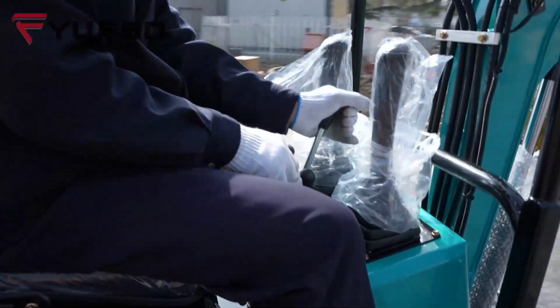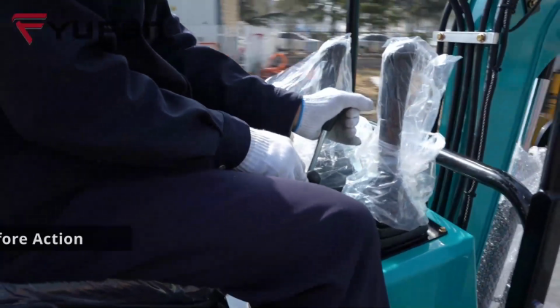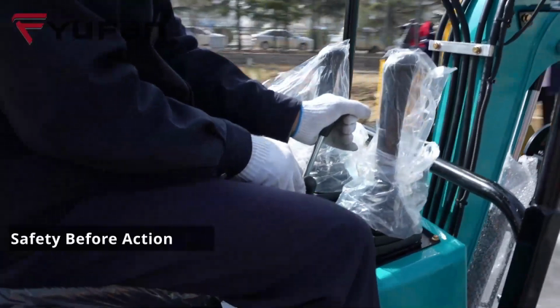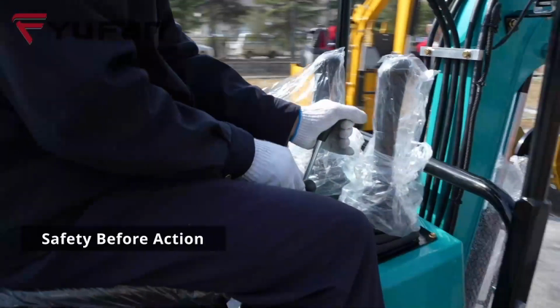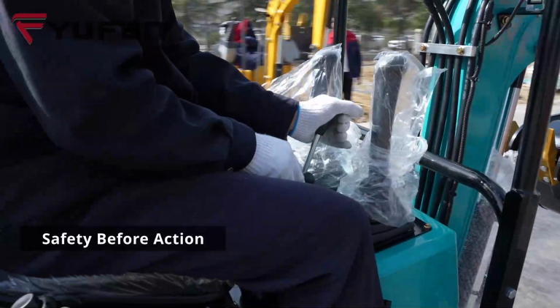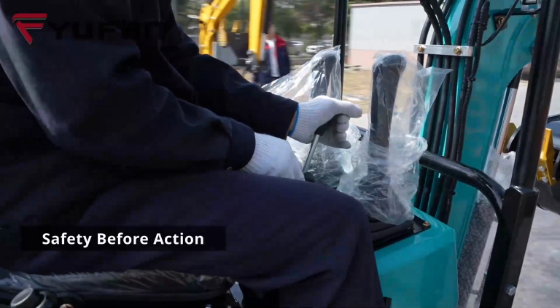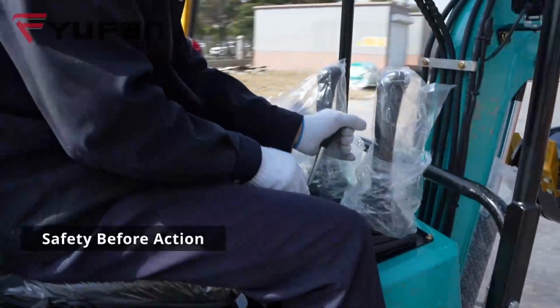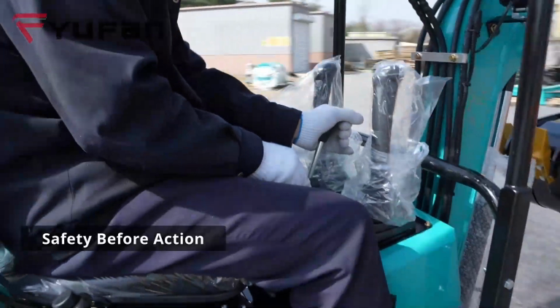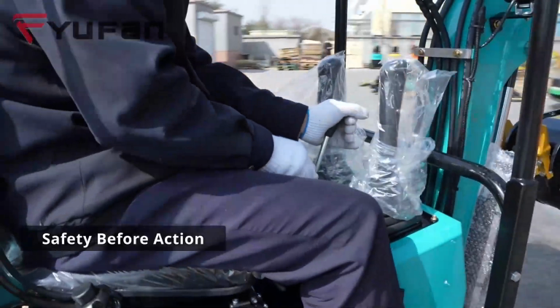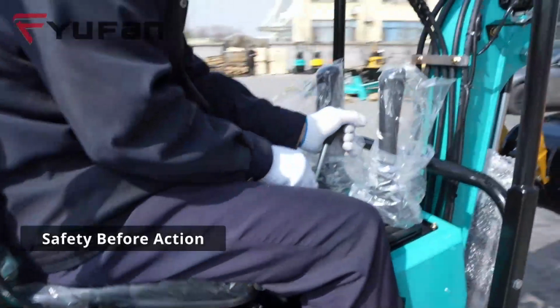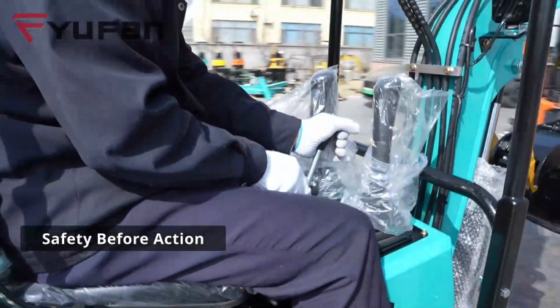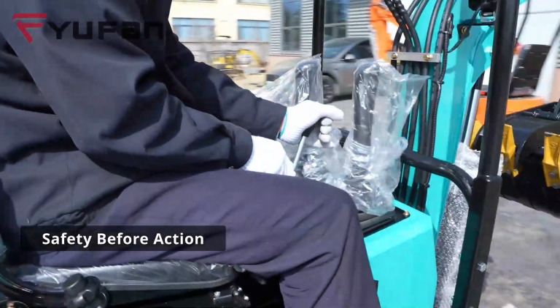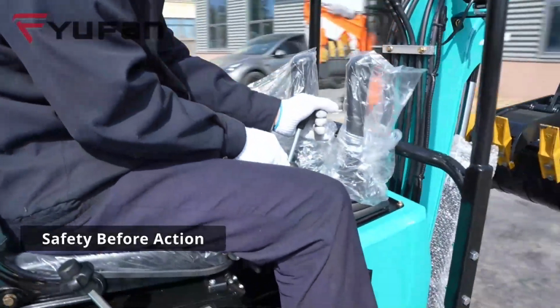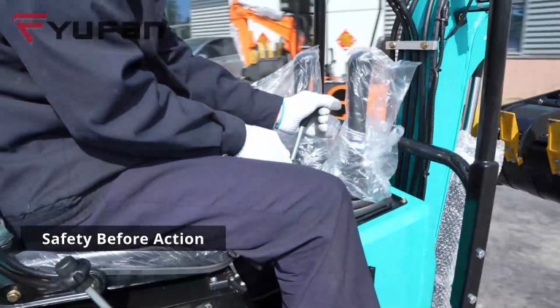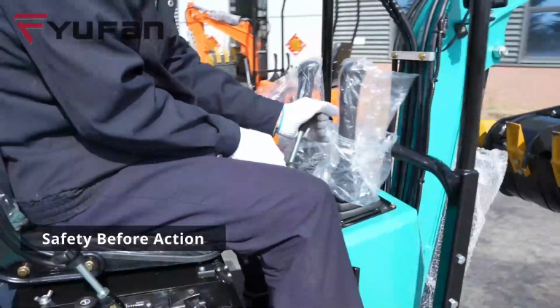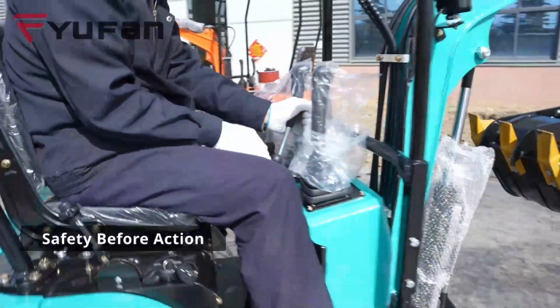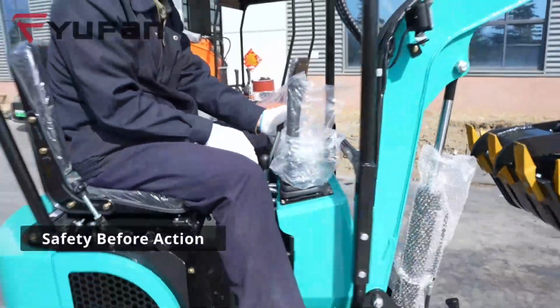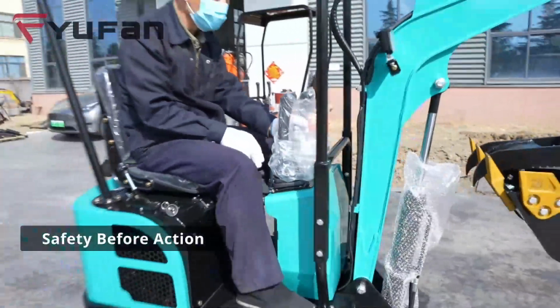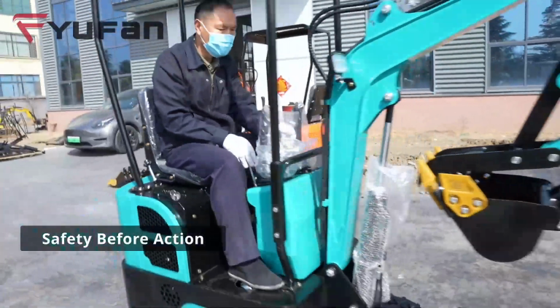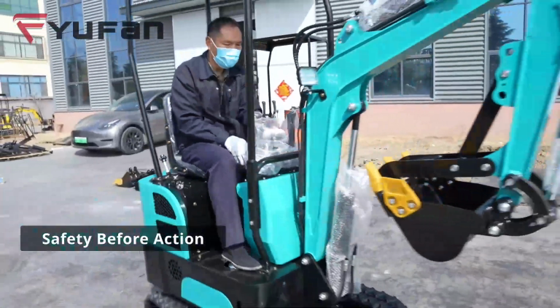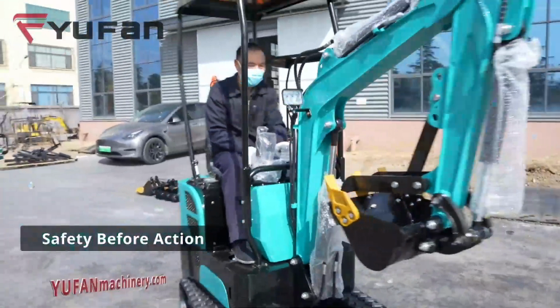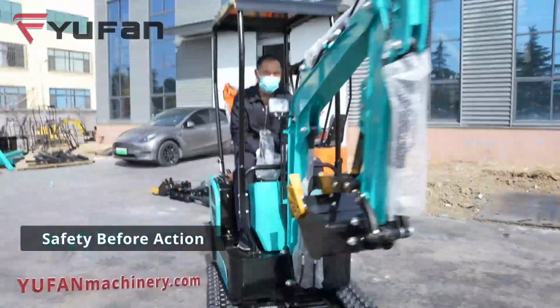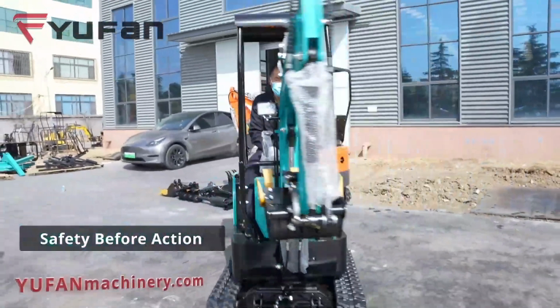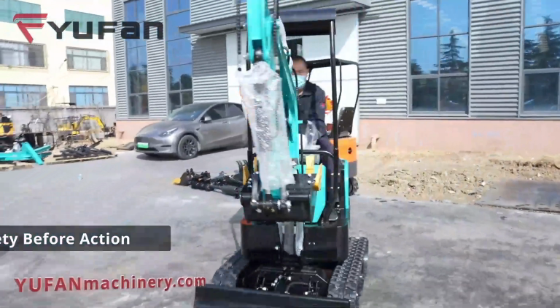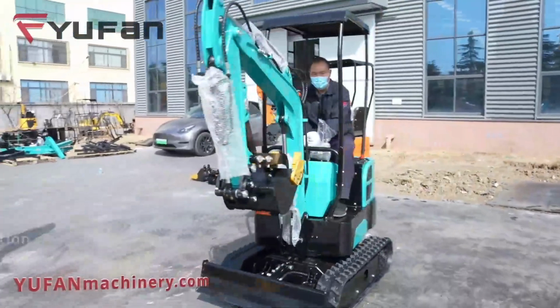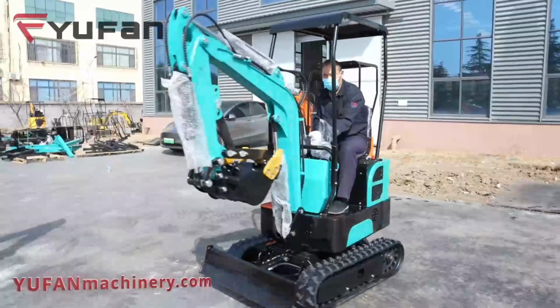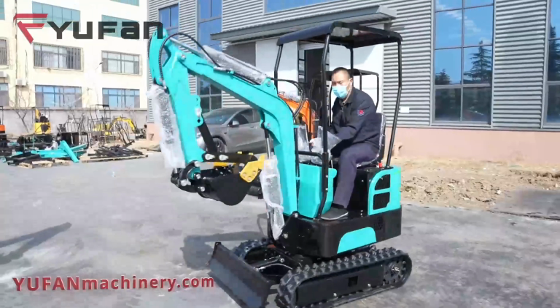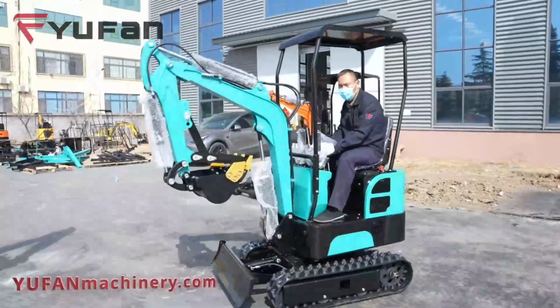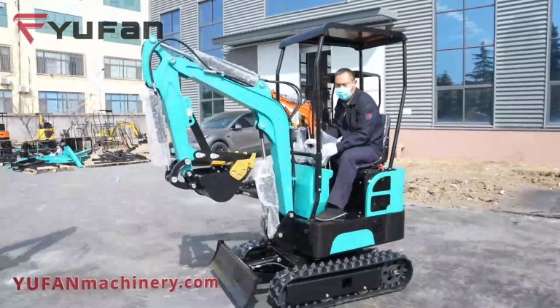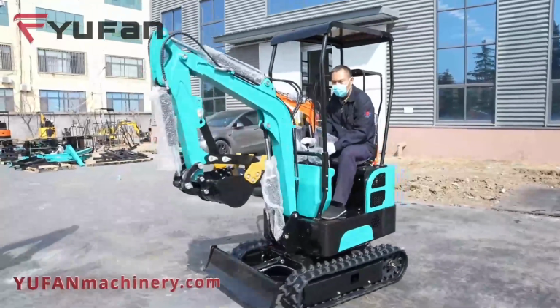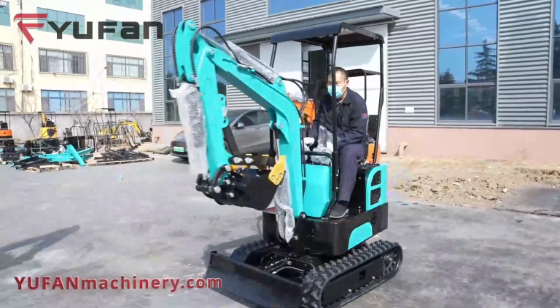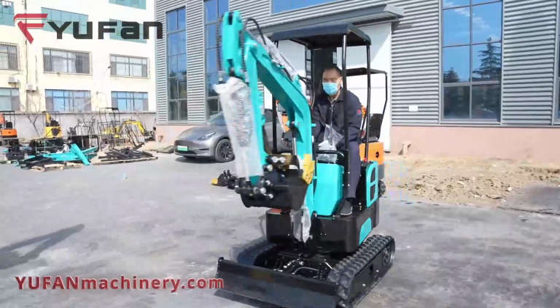Rule 1: Safety before action. Always ensure your machinery is parked securely before starting the loading operation.